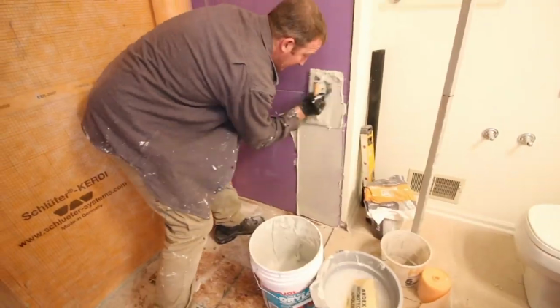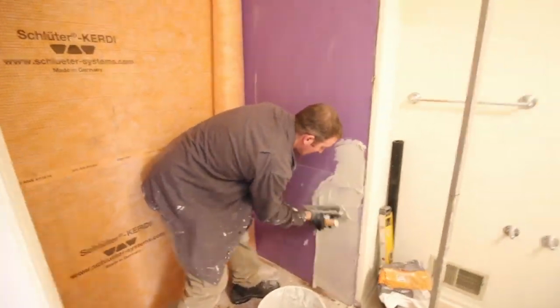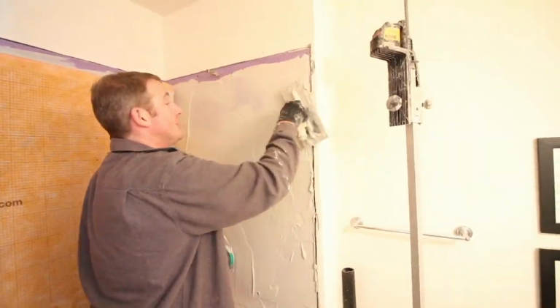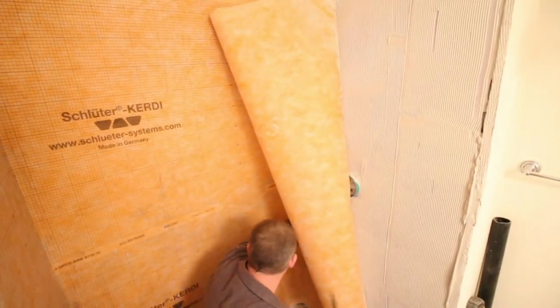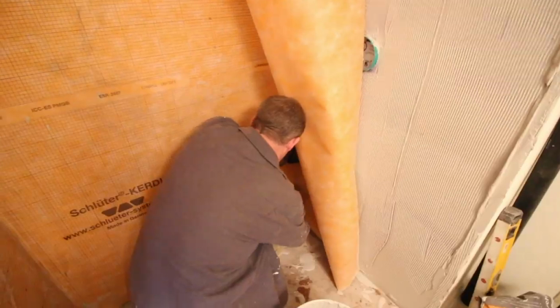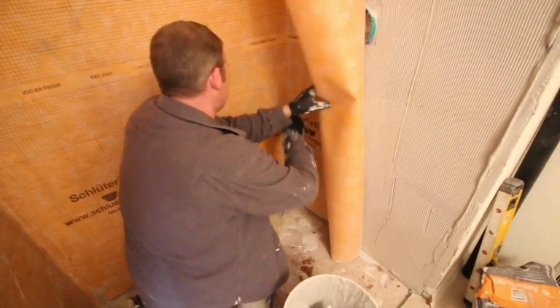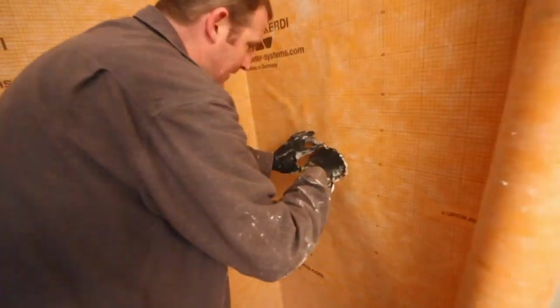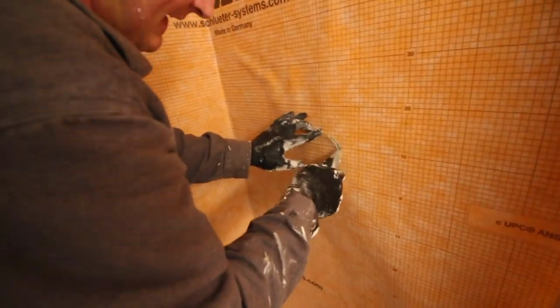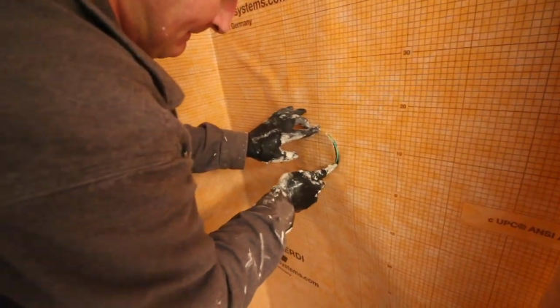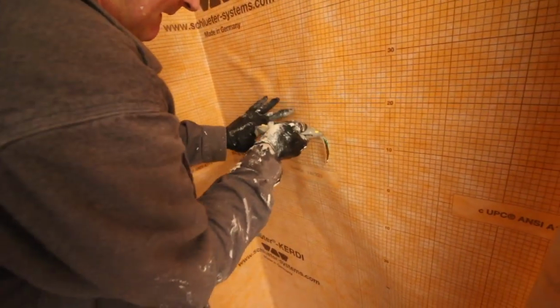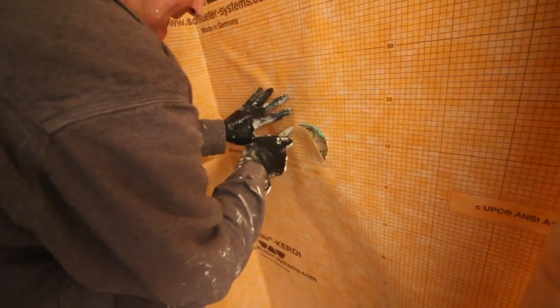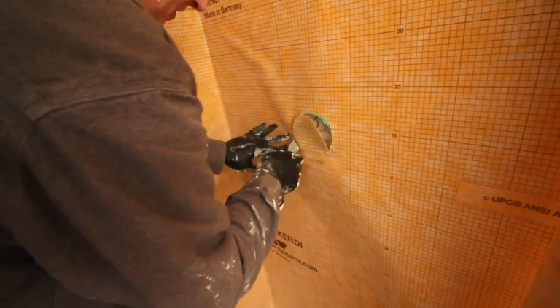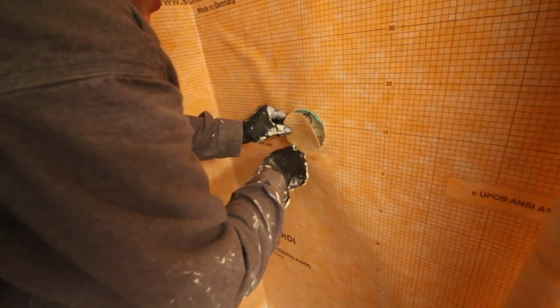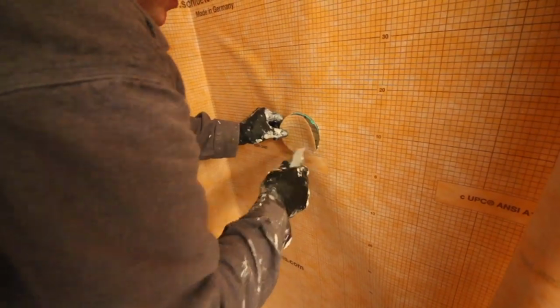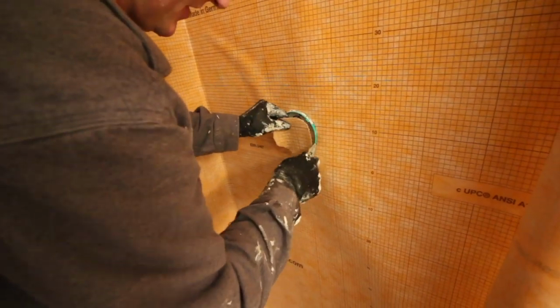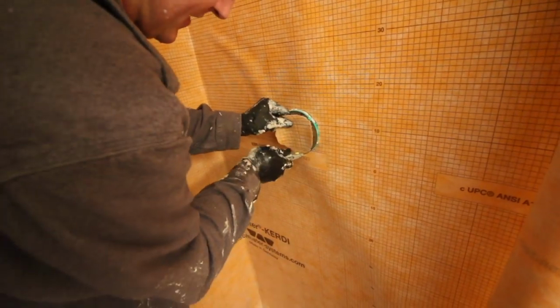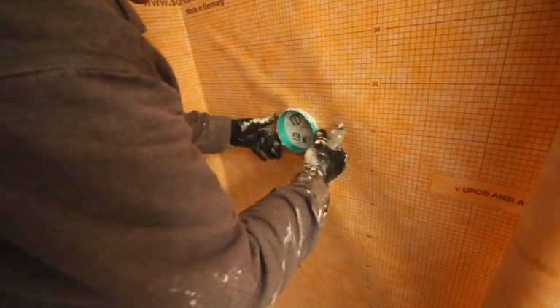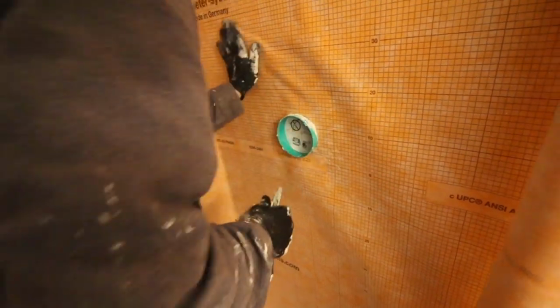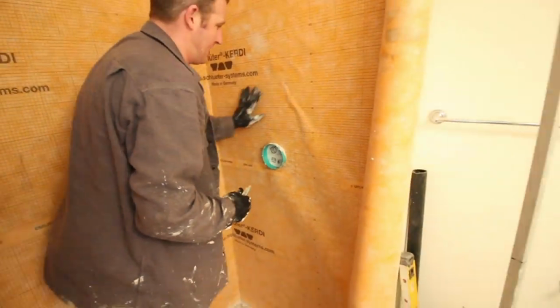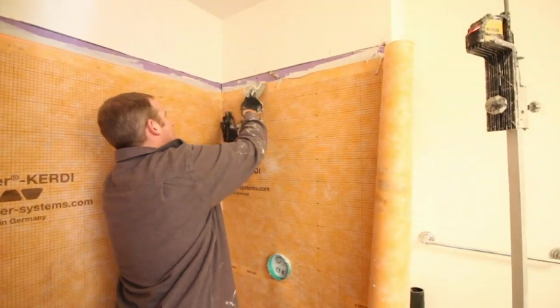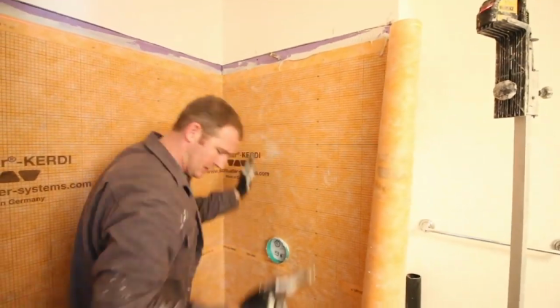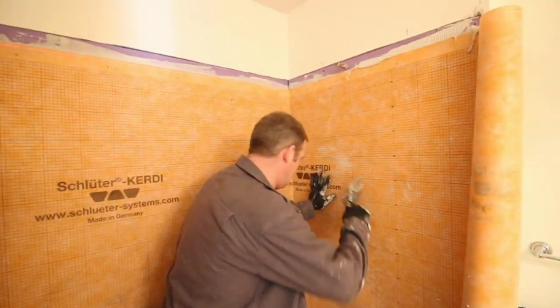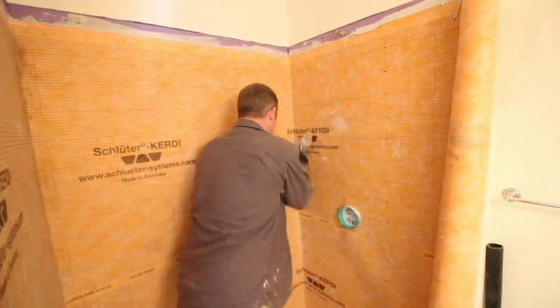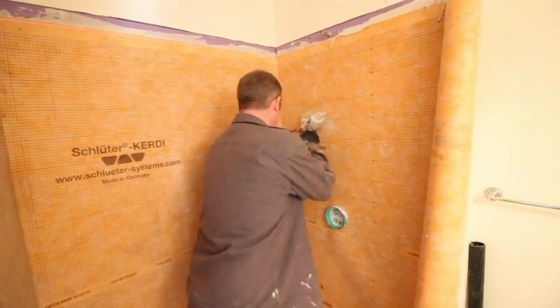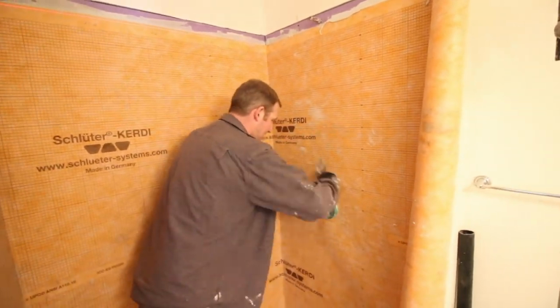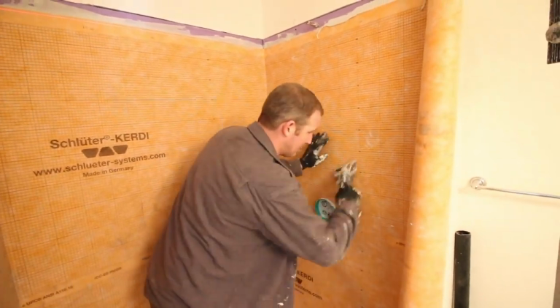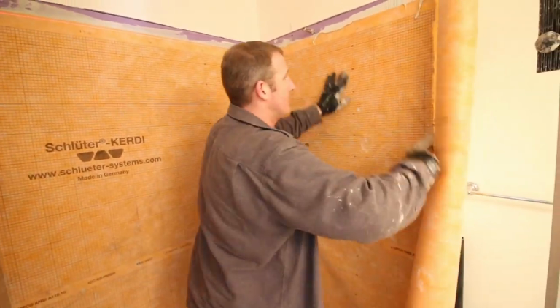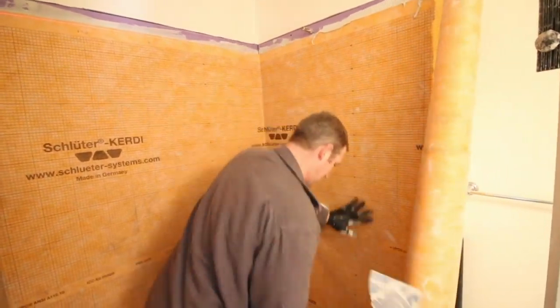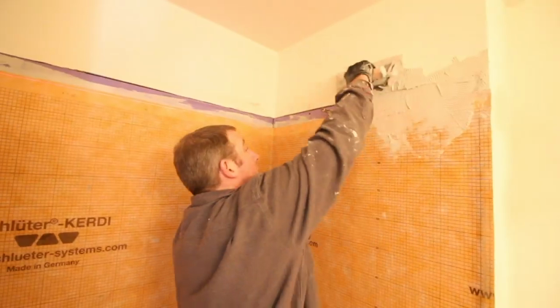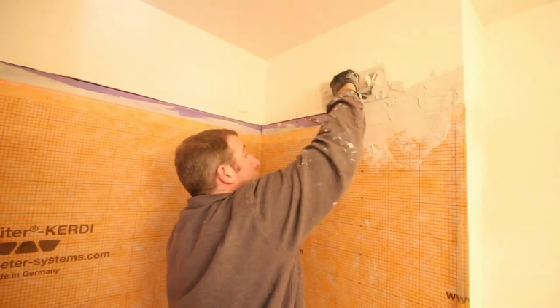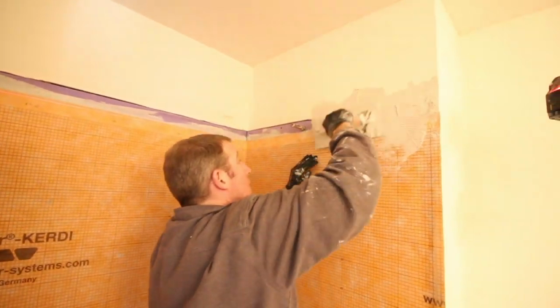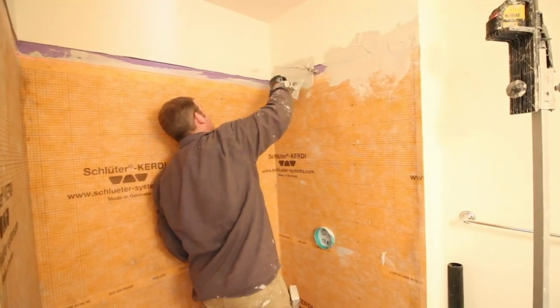We did the same thing for the plumbing wall. We had to cut out a little area for our Hansgrohe iBox, which we did using a utility knife. Then we continued to compress the KERDI membrane into the thinset and up against the drywall.